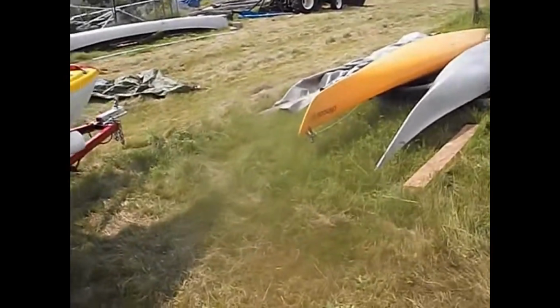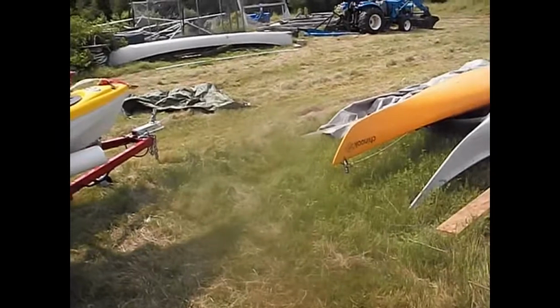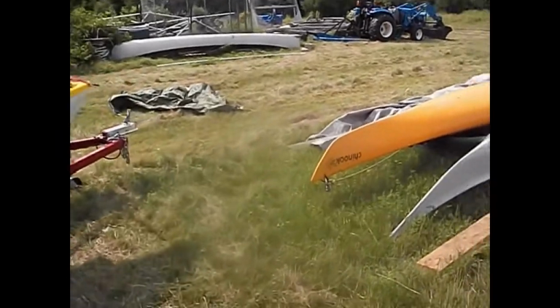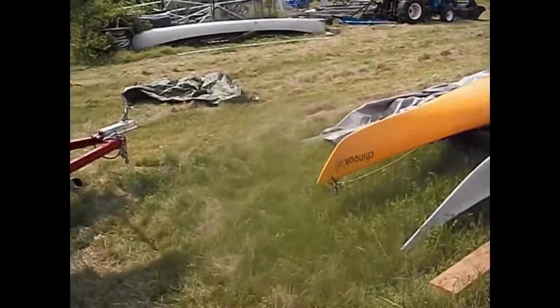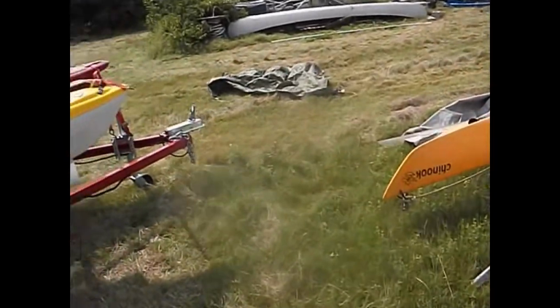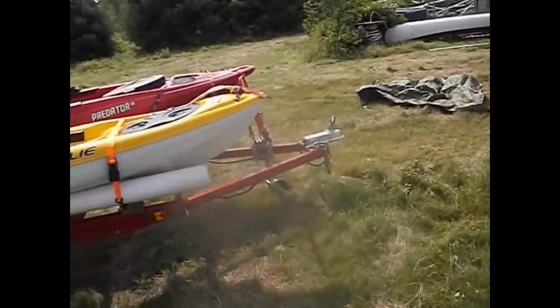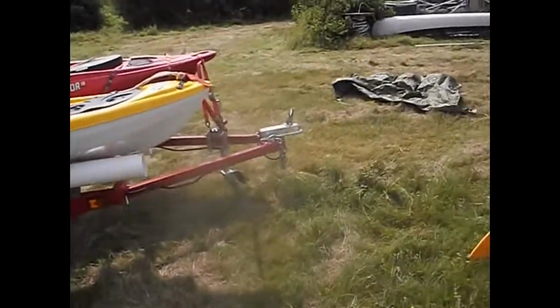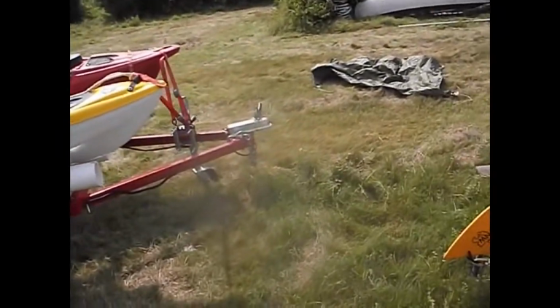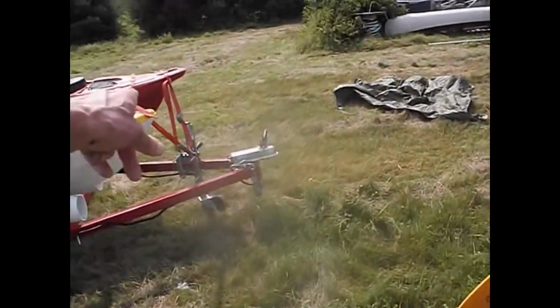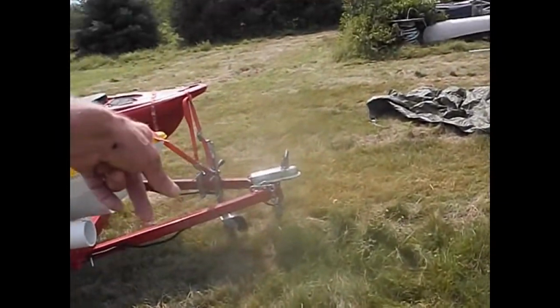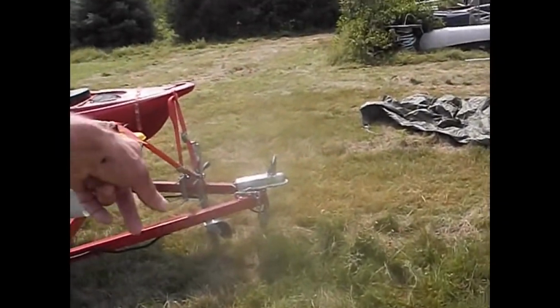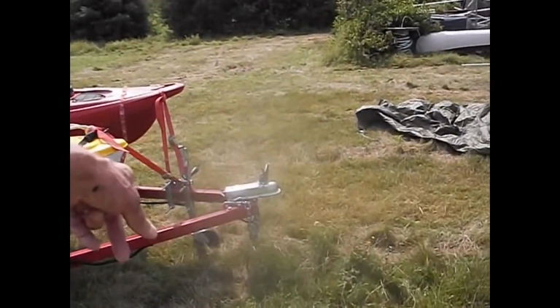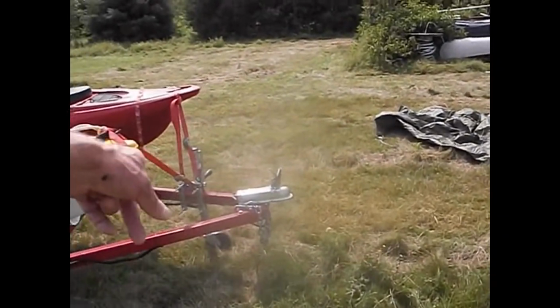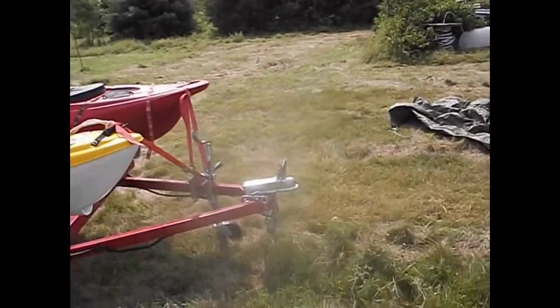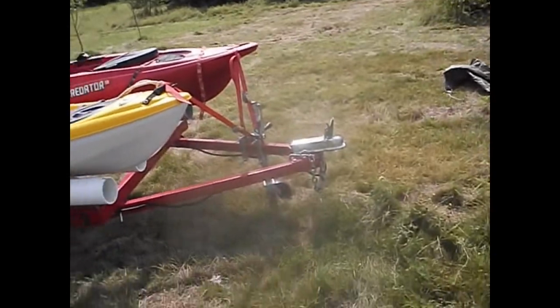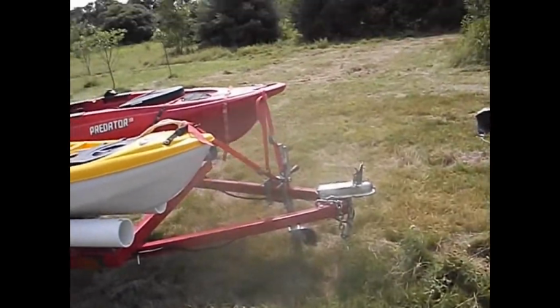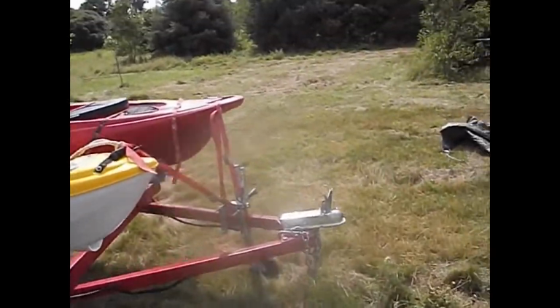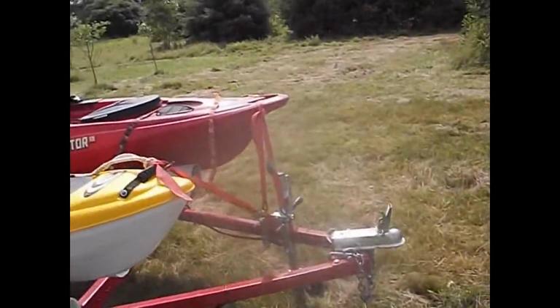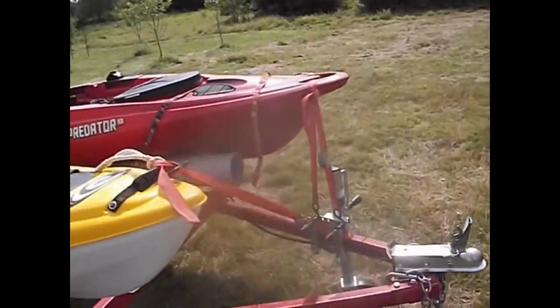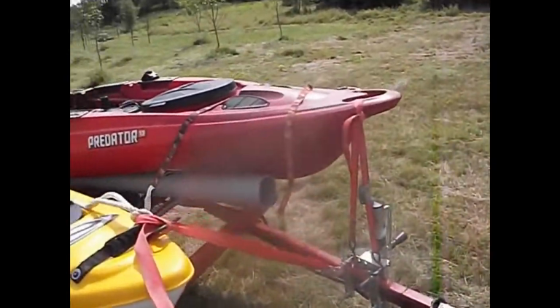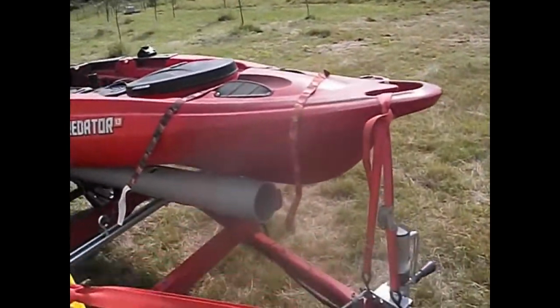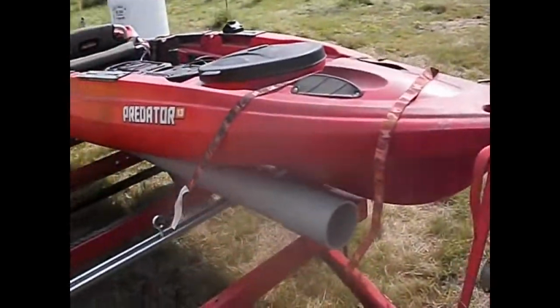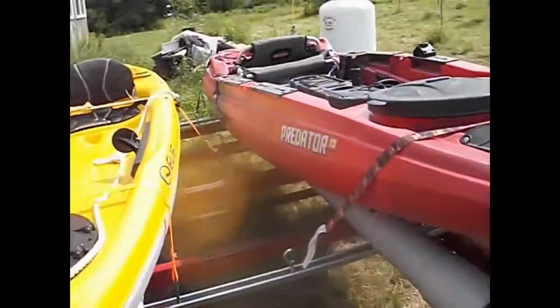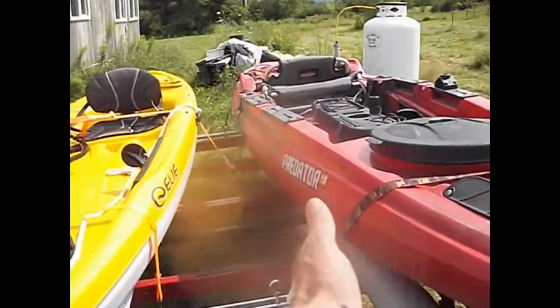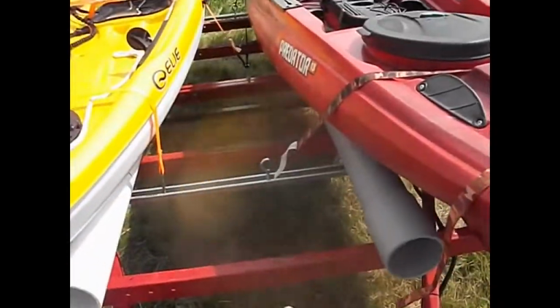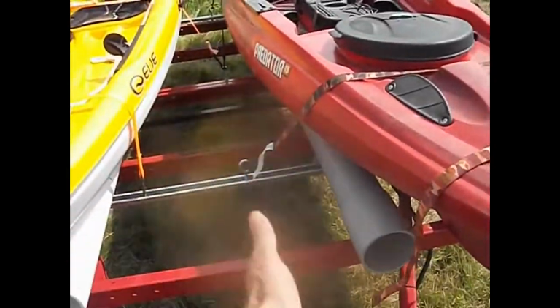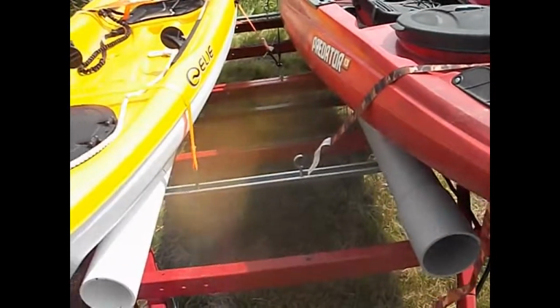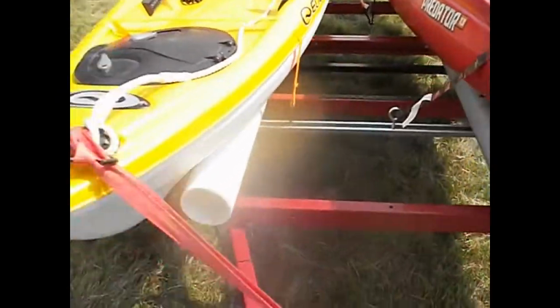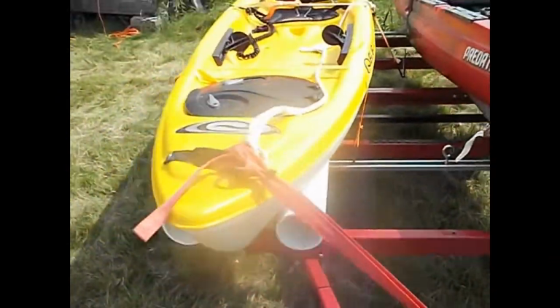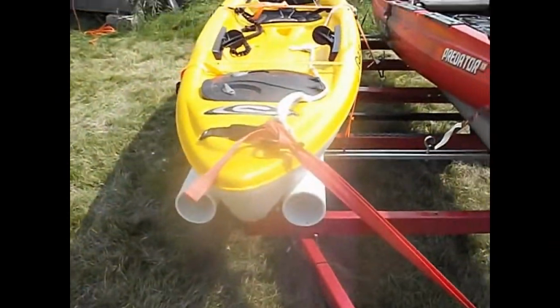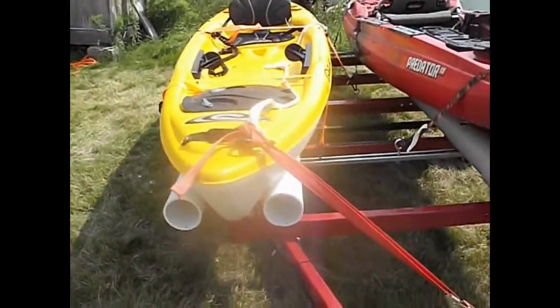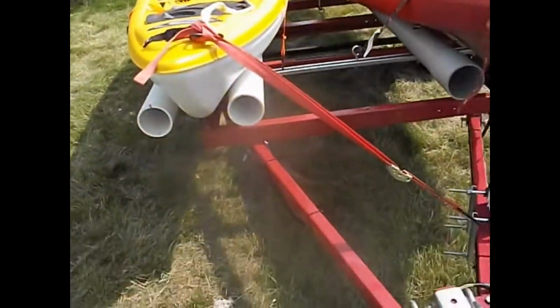The next thing I need to do is get a spare tire and mount the tire carrier up here. I can probably mount it so it tilts inside so the tire rides more in the middle and clears the boats.